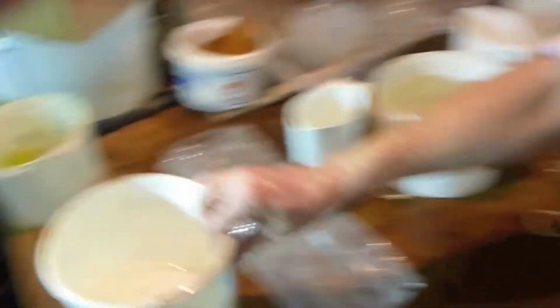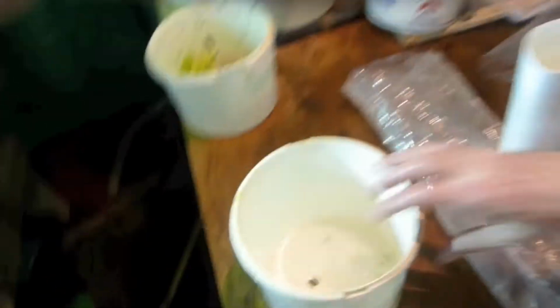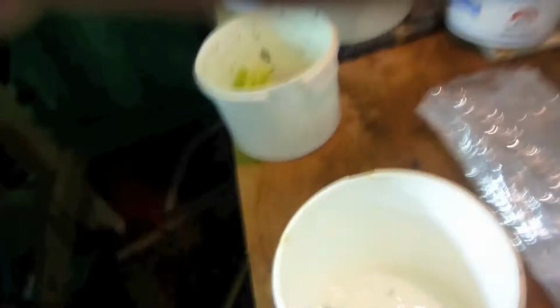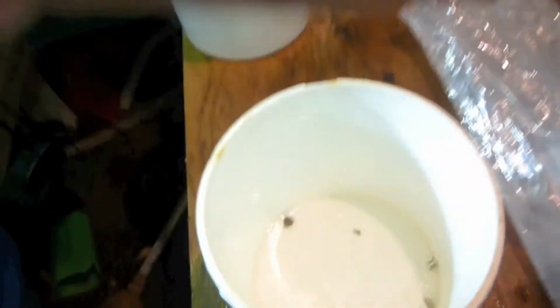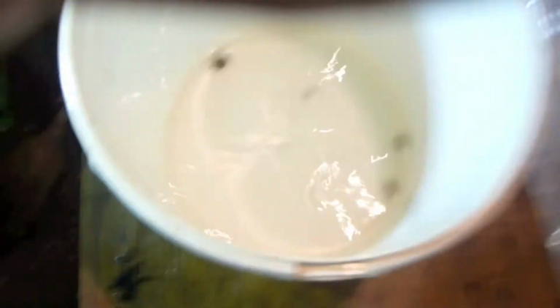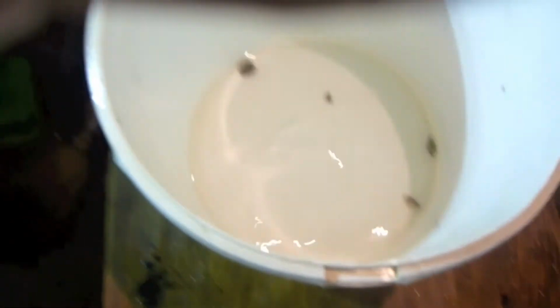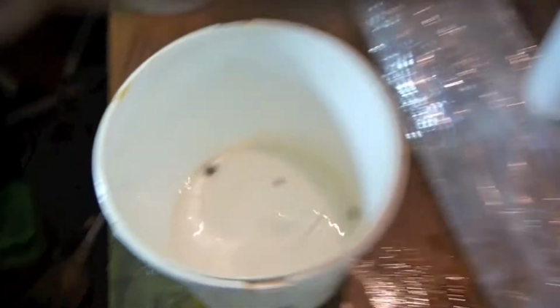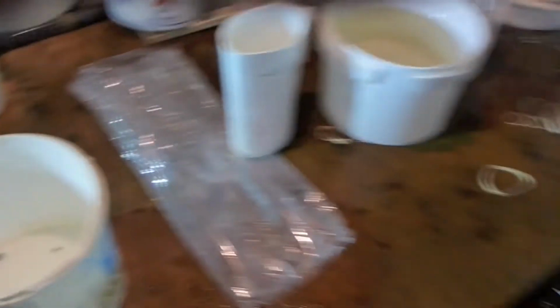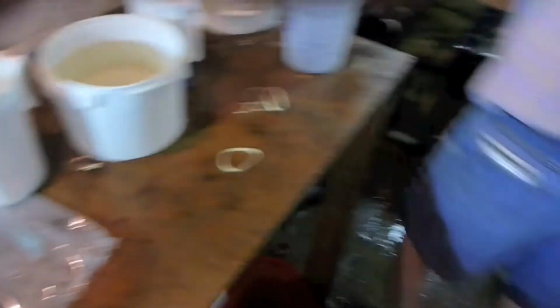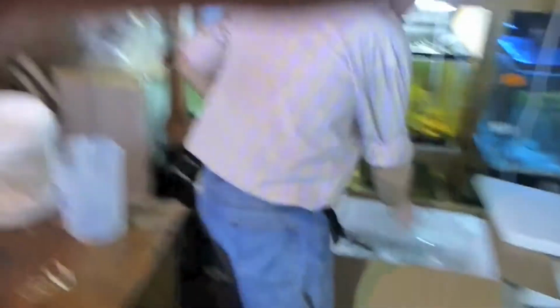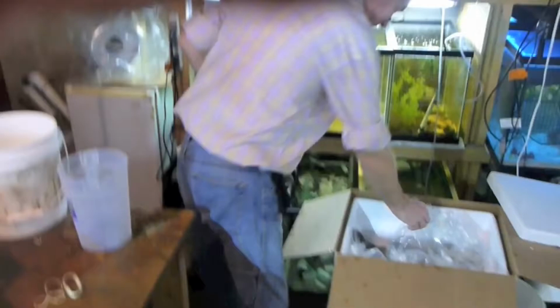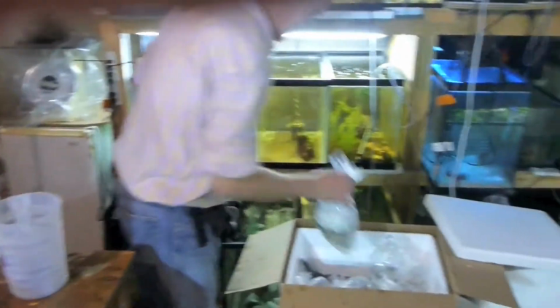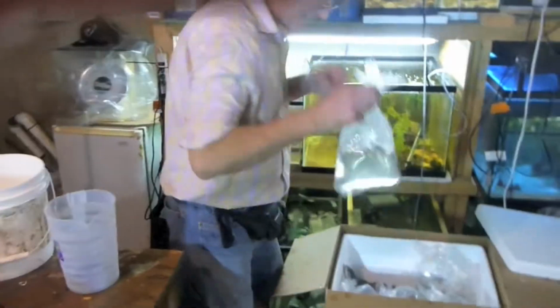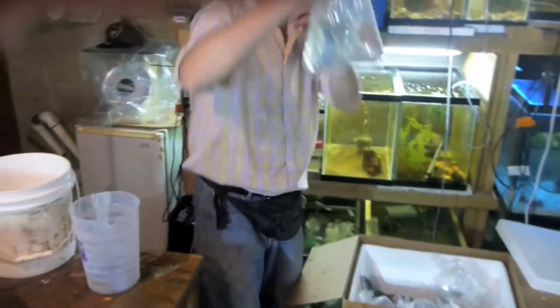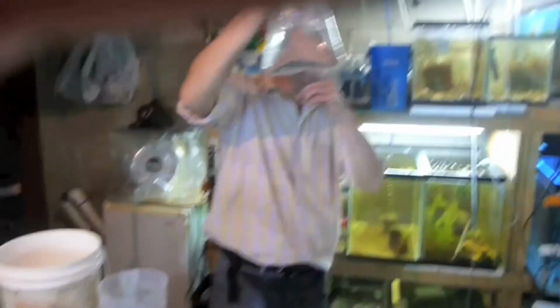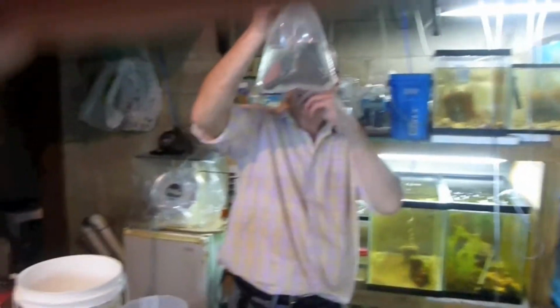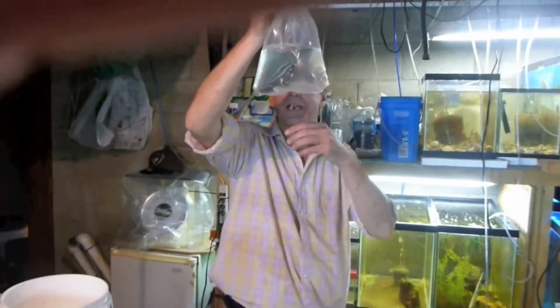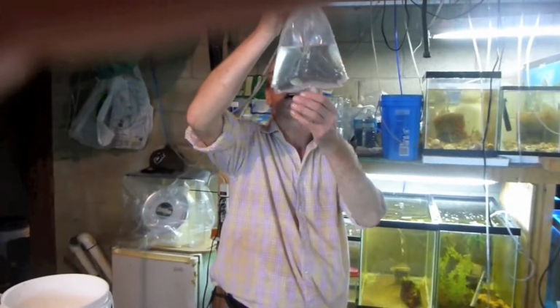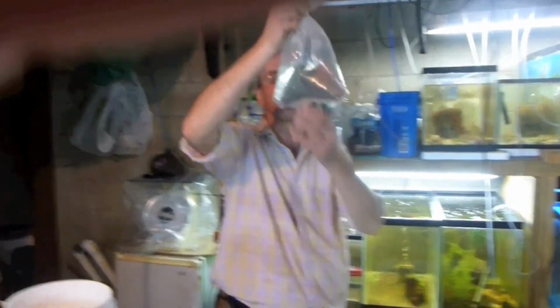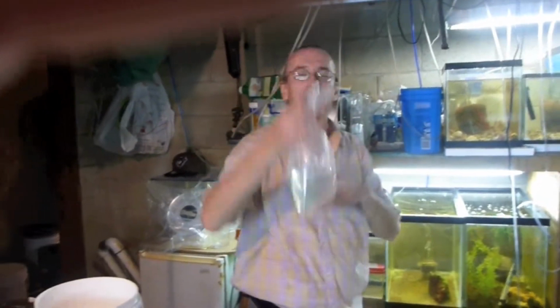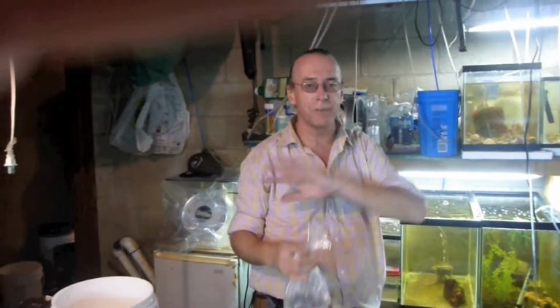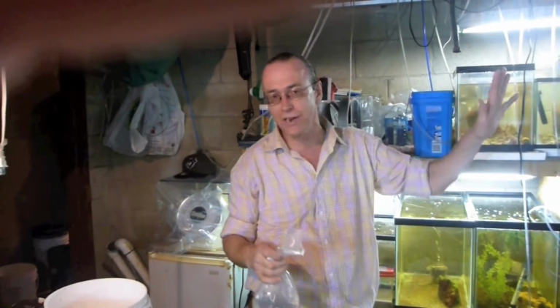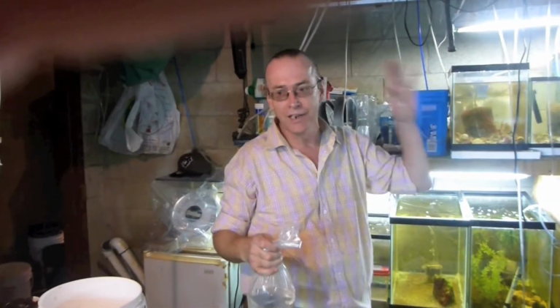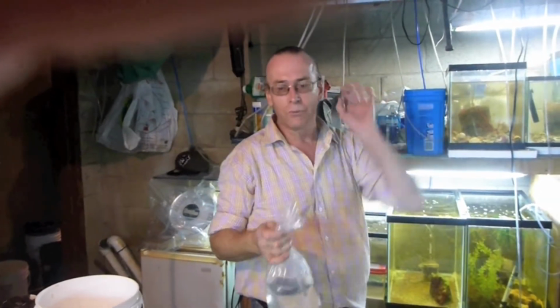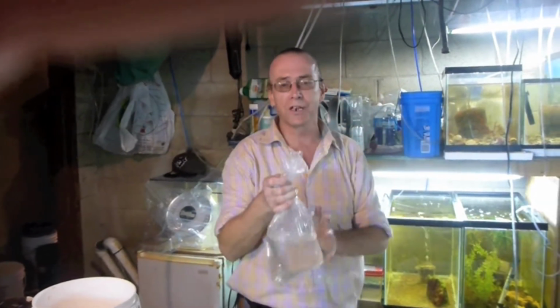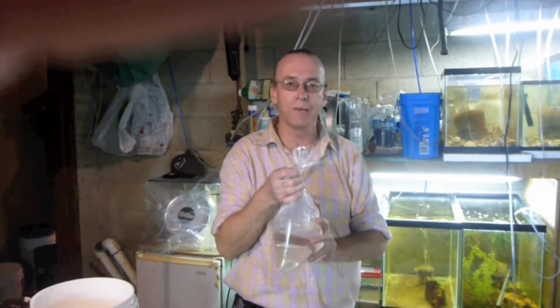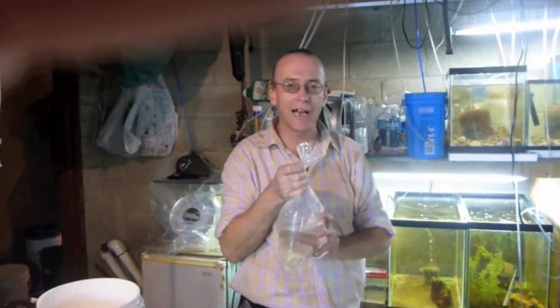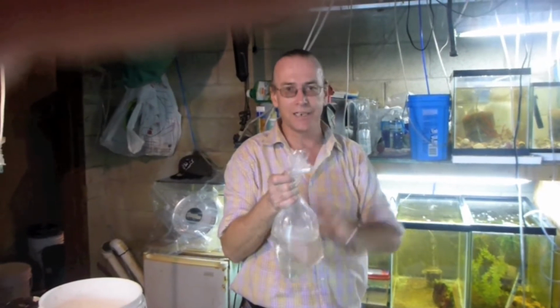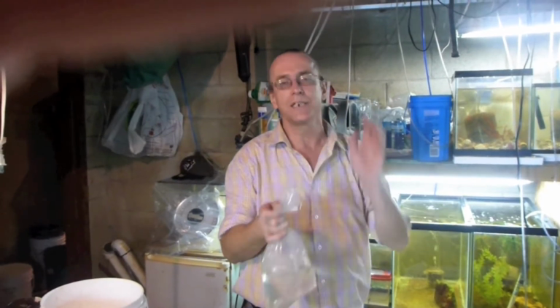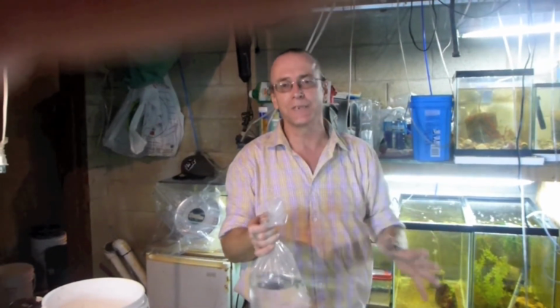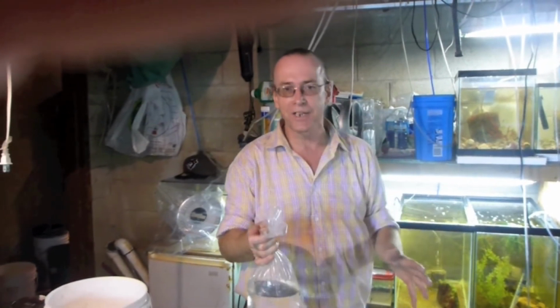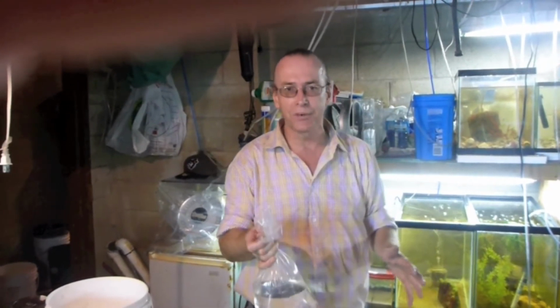Then you put them in the tank and throw the water away. Never put our water in your tank — never put any shipping water in your tank. There's going to be ammo-lock in it to detoxify the ammonia.